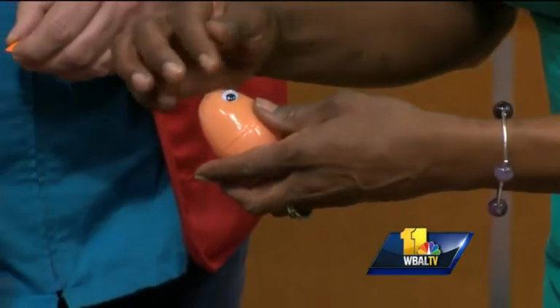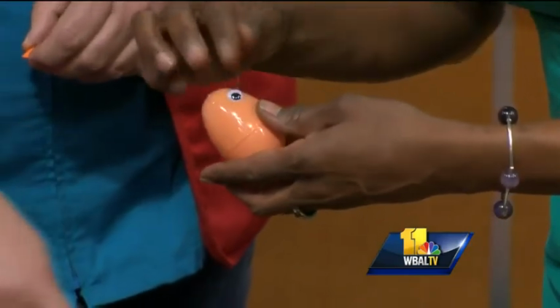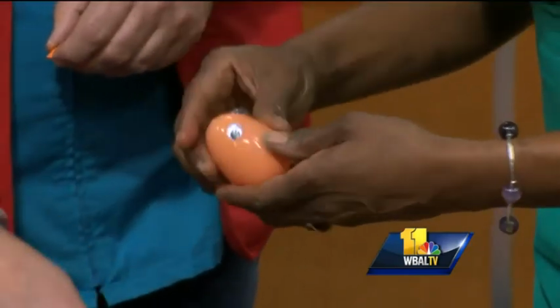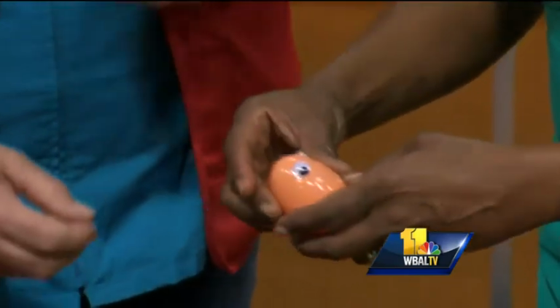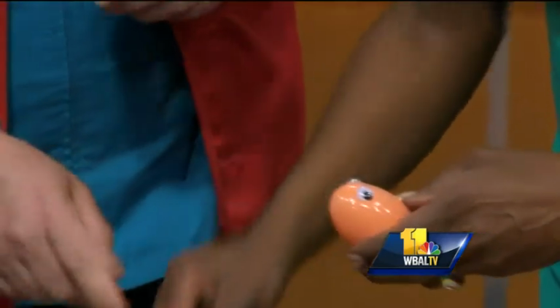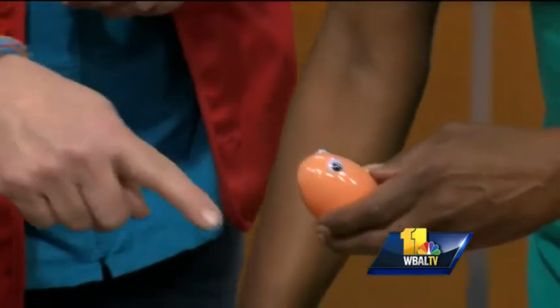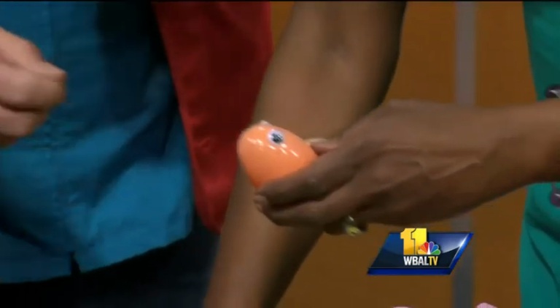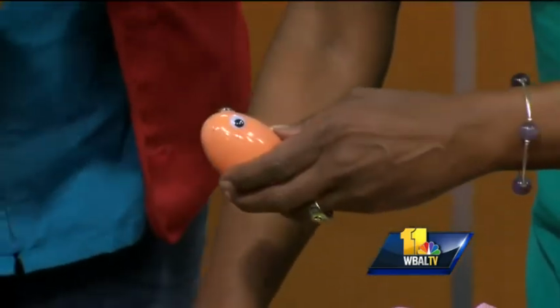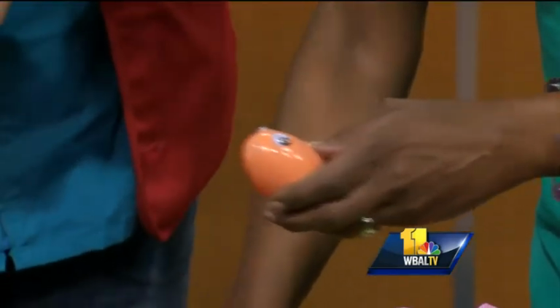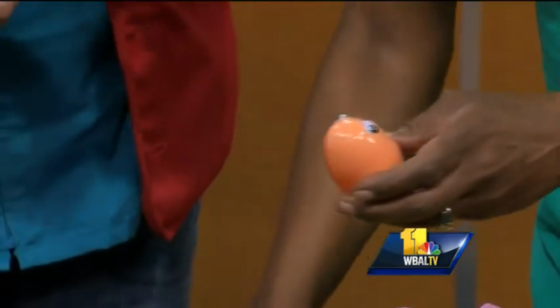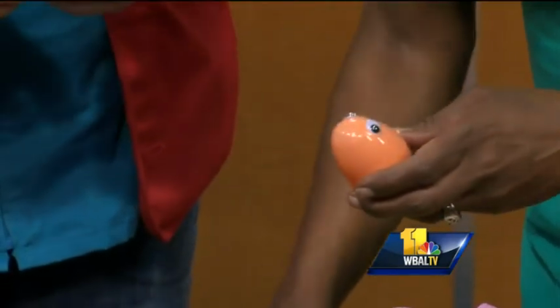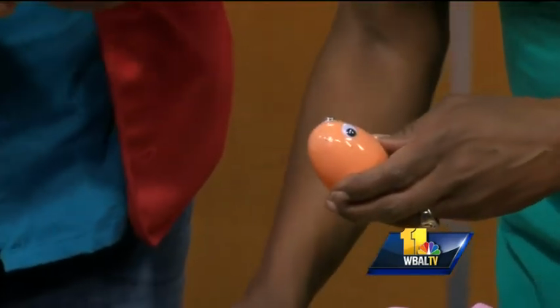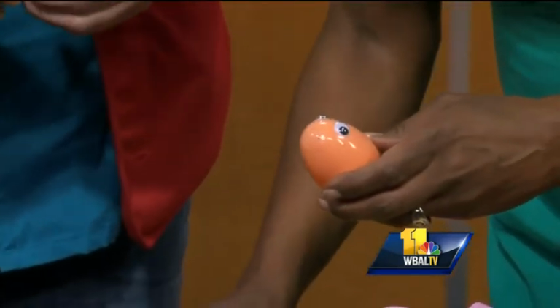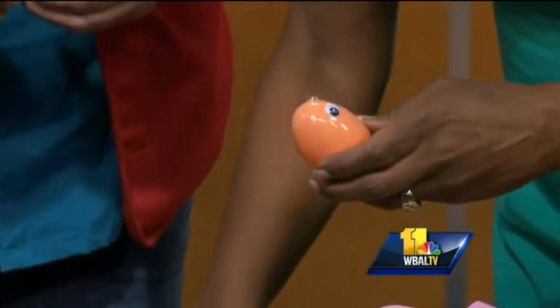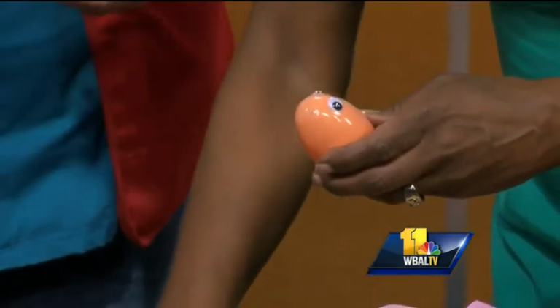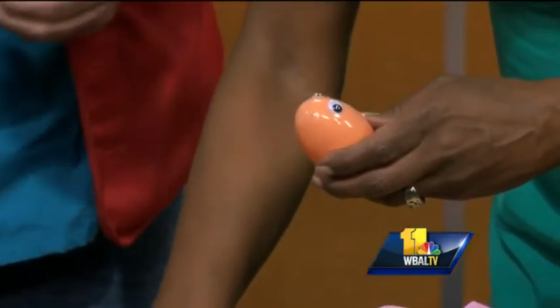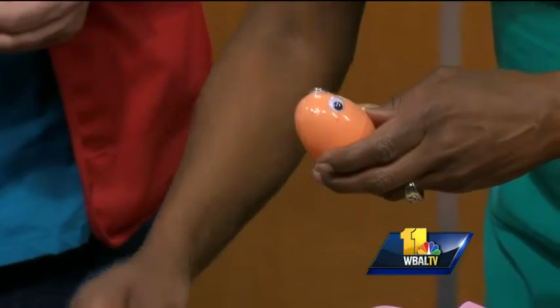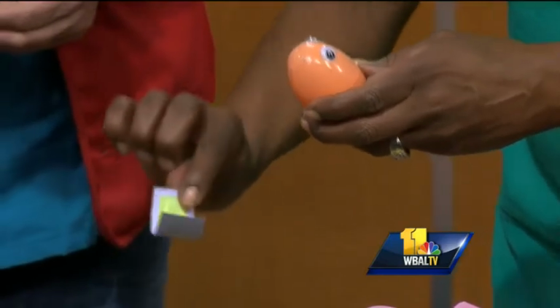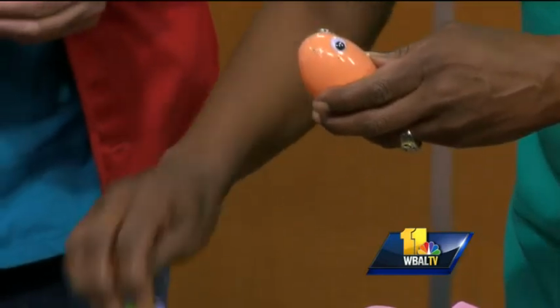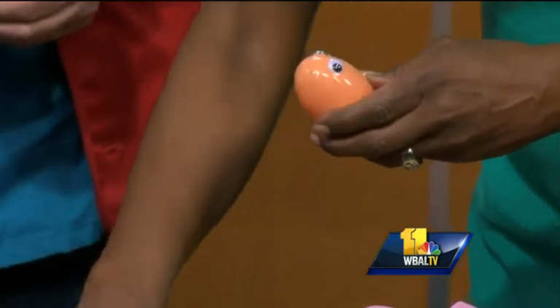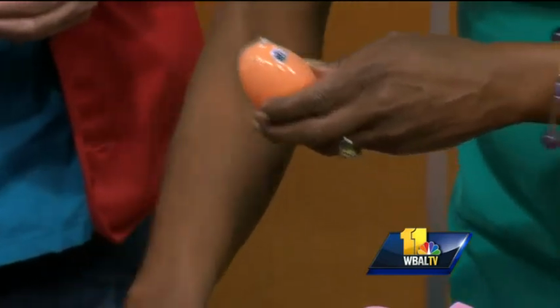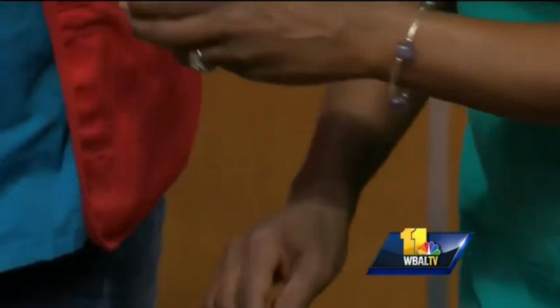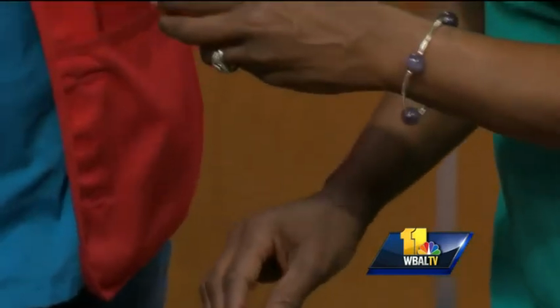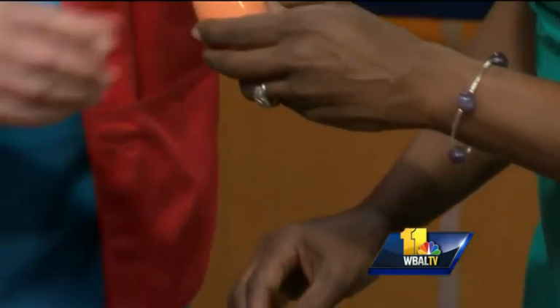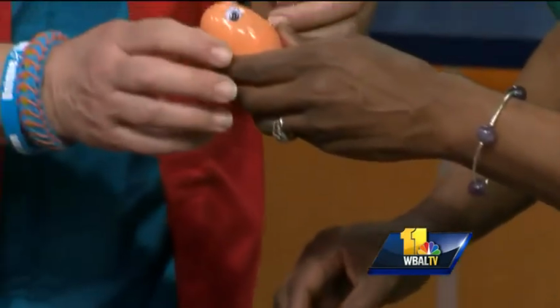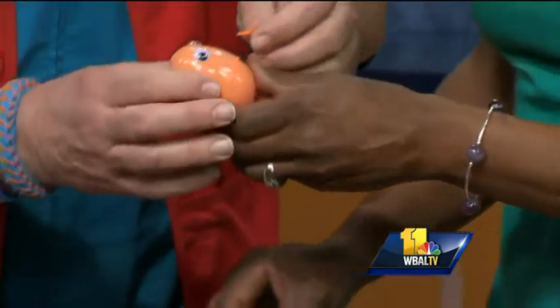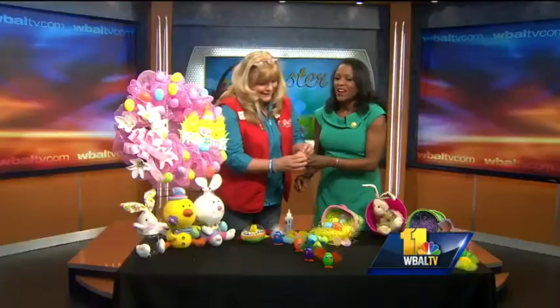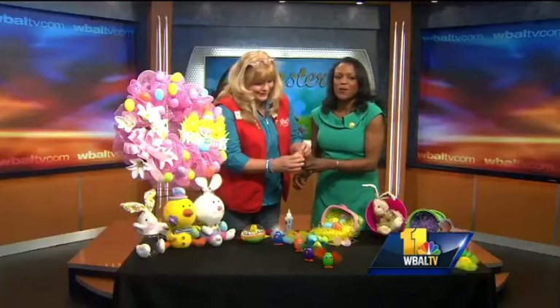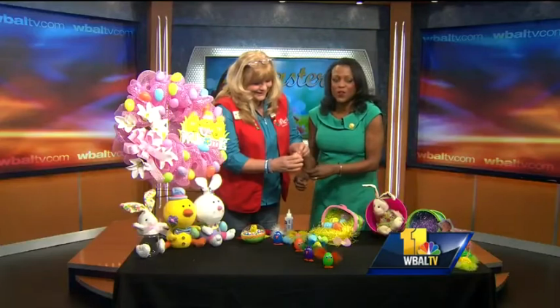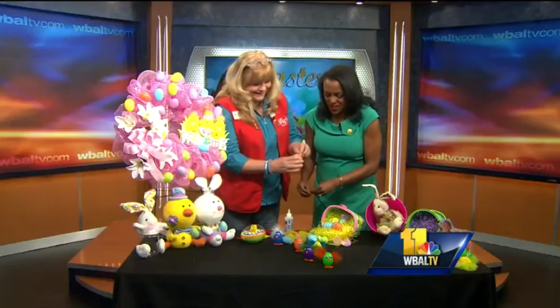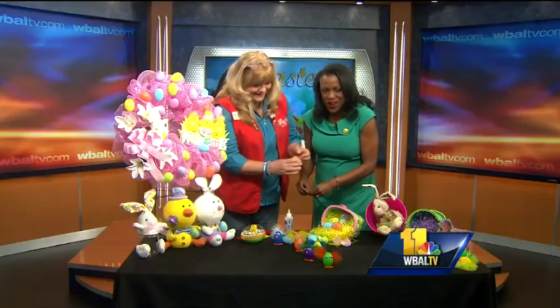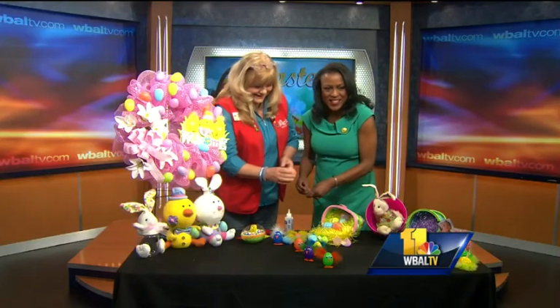And this little idea over there would do the same thing — they're little fortune cookies. You could put money in there and tape them up too. I don't think they want to get a fortune cookie. I think that would be more for maybe an adult. I don't think they want a fortune — they're going to say, what is this?